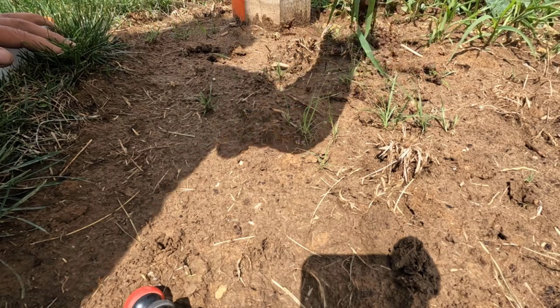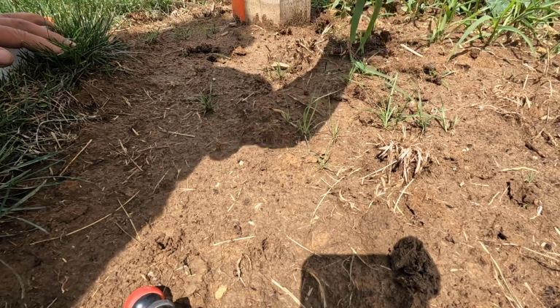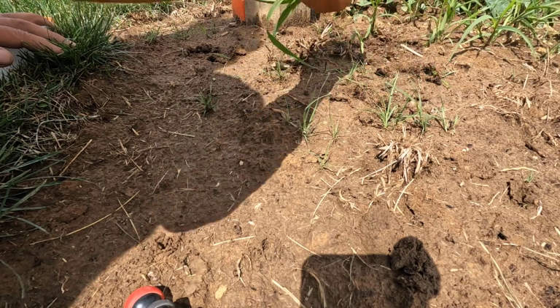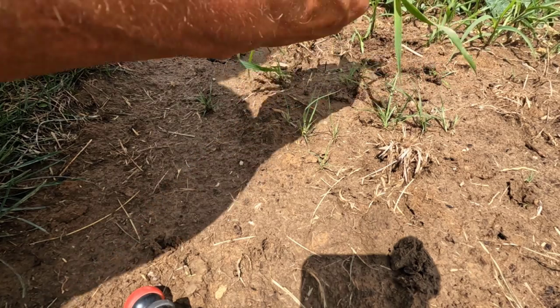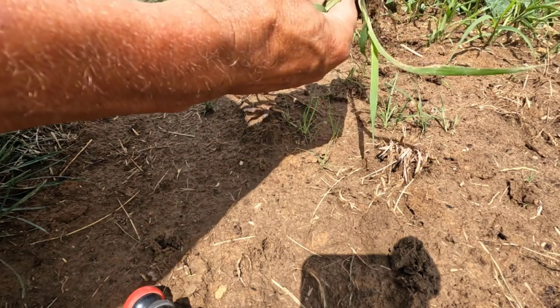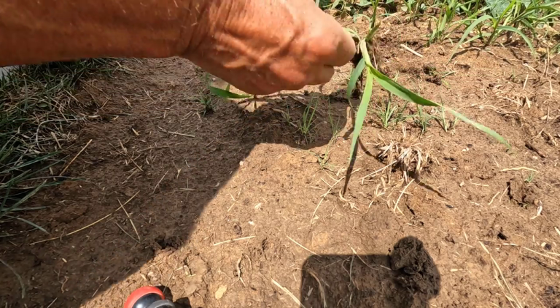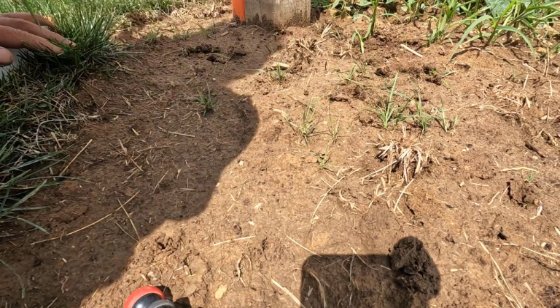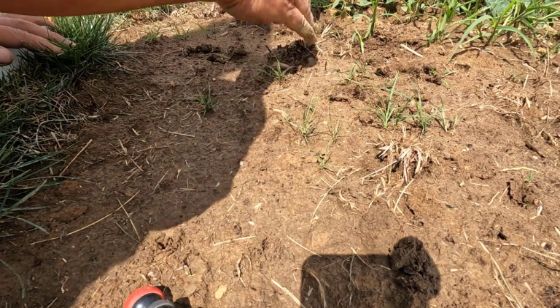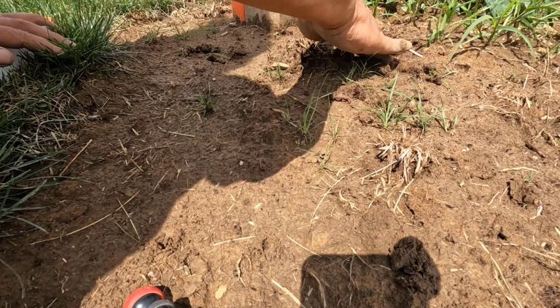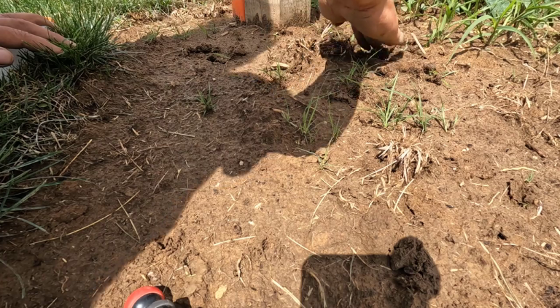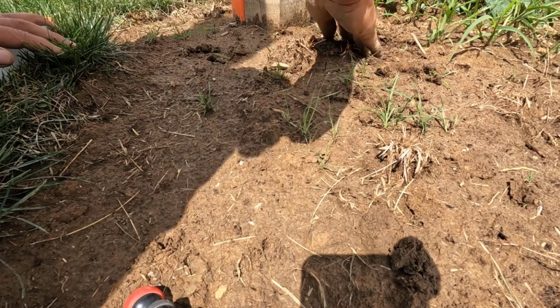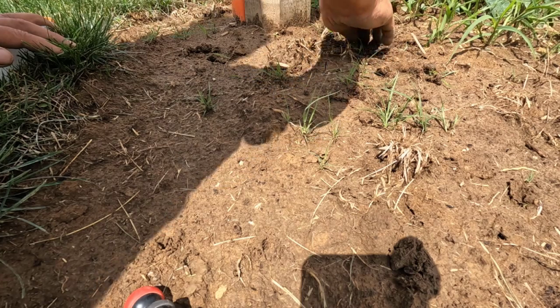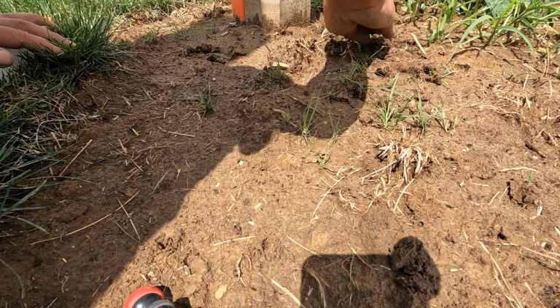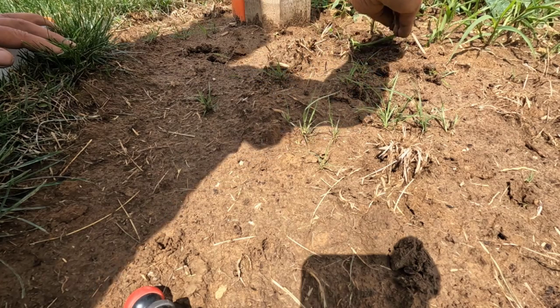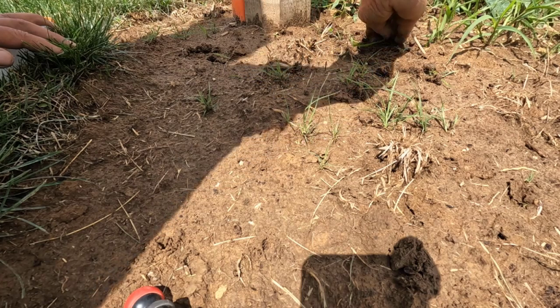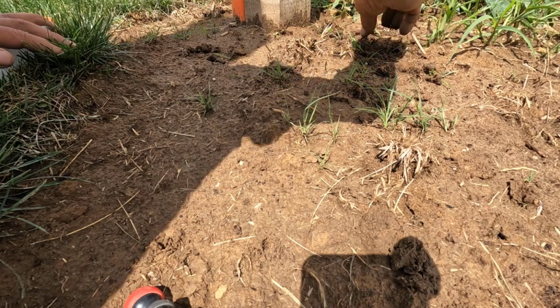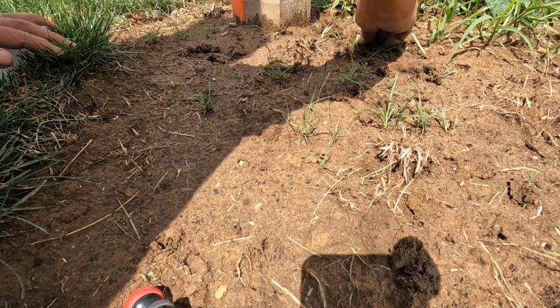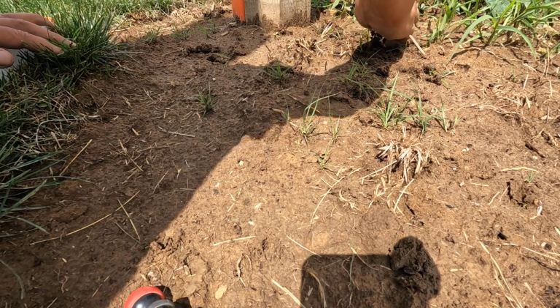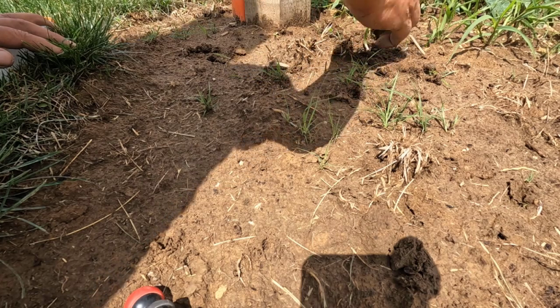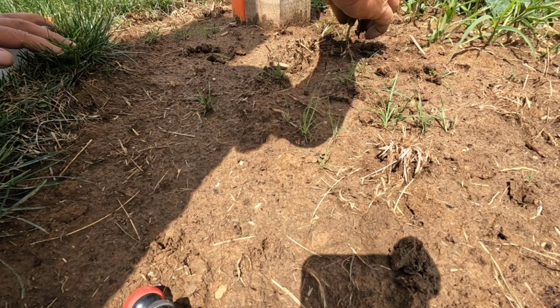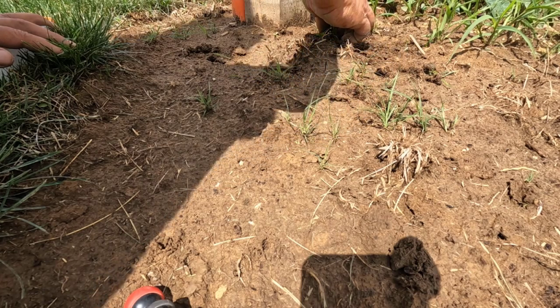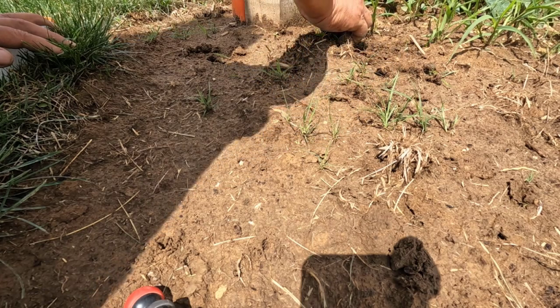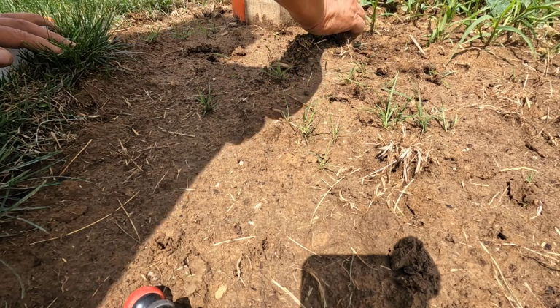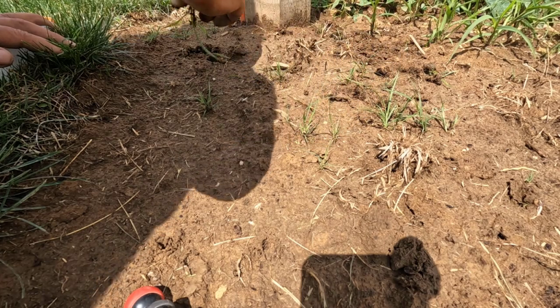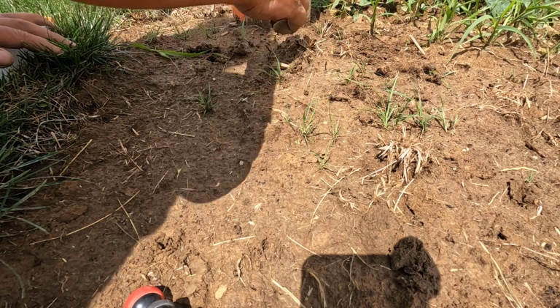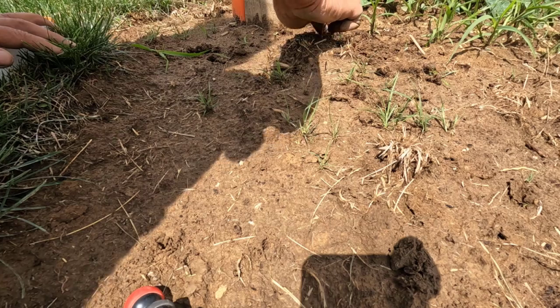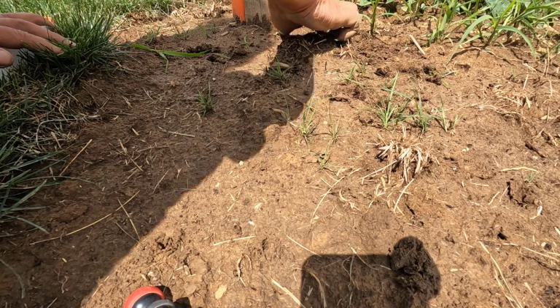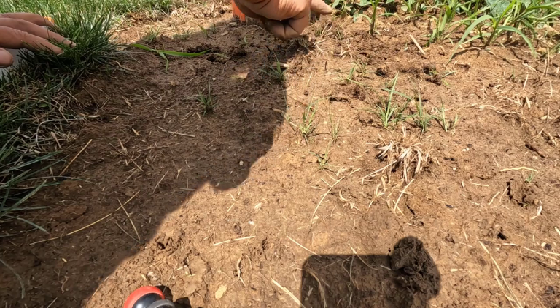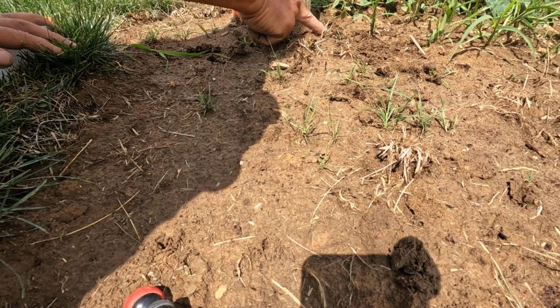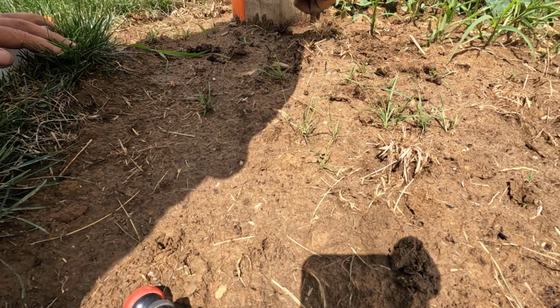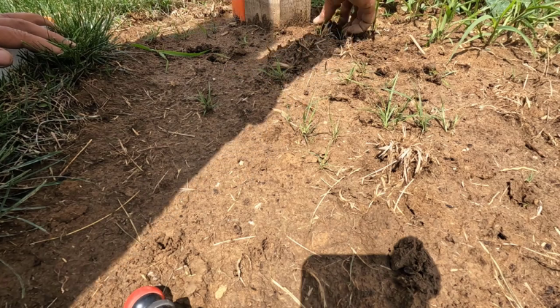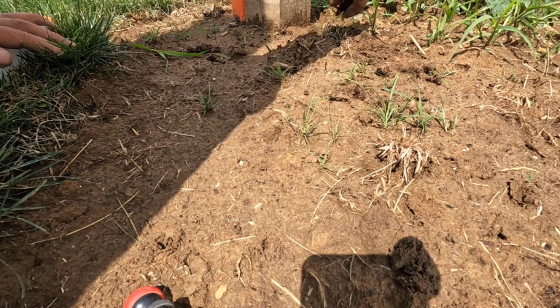Look at the root on that yellow foxtail. There's no buffalo grass right next to it, so I could yank it like that. There's a couple more back here.